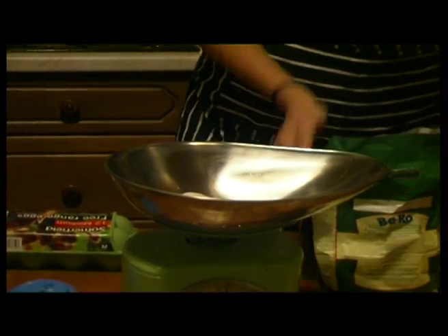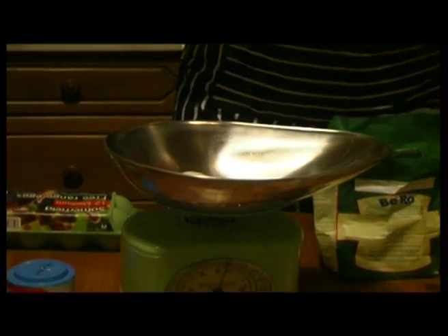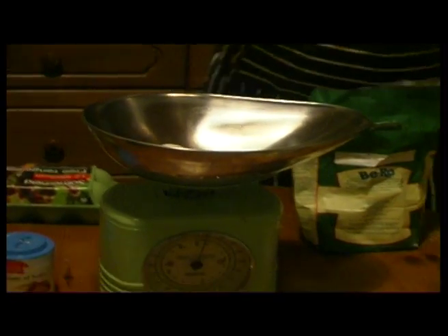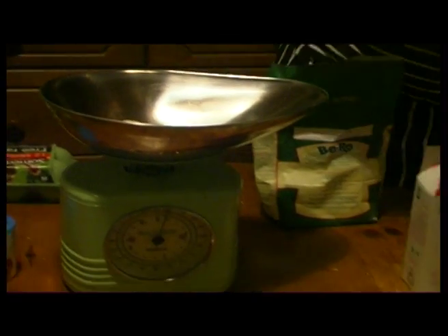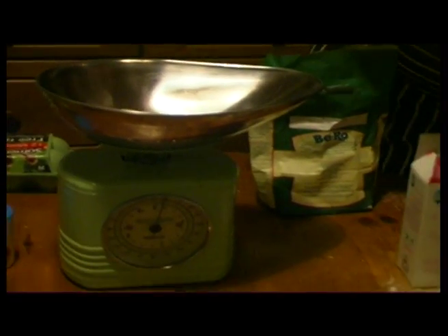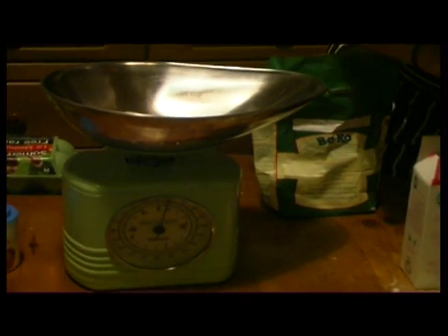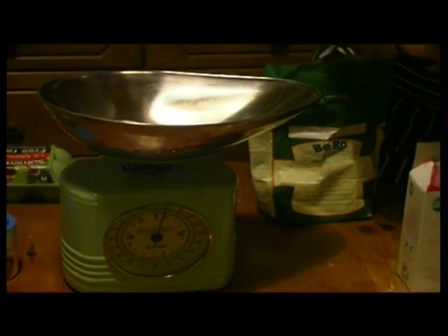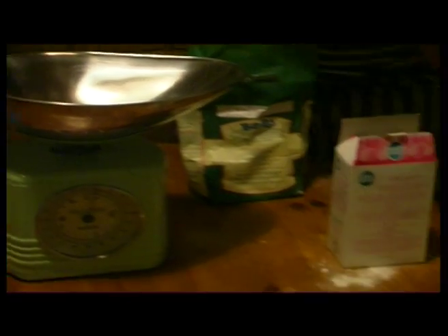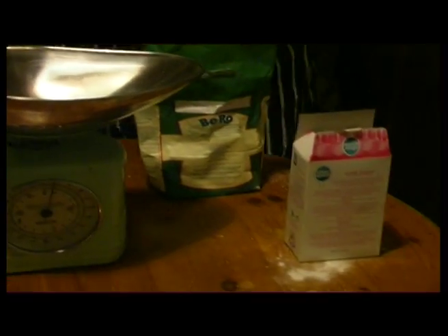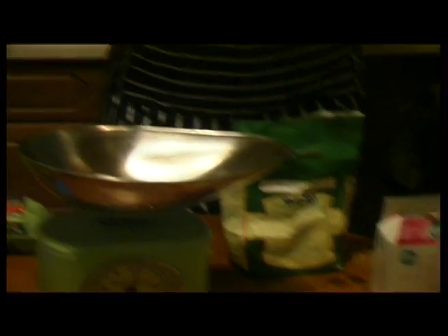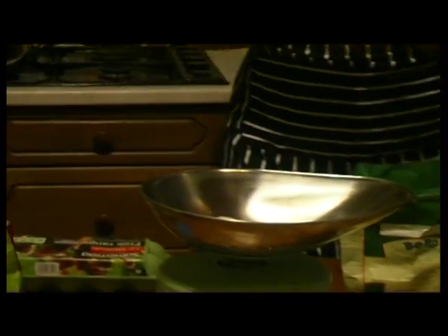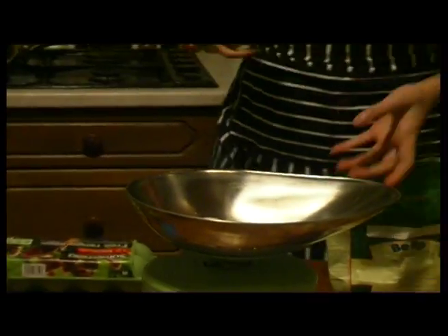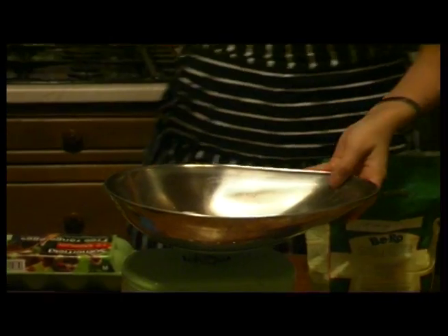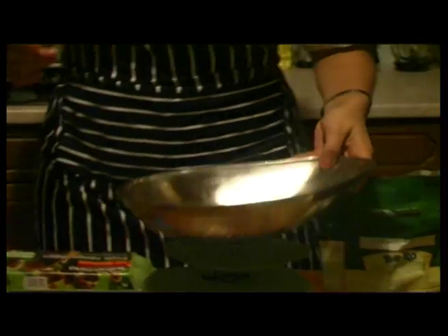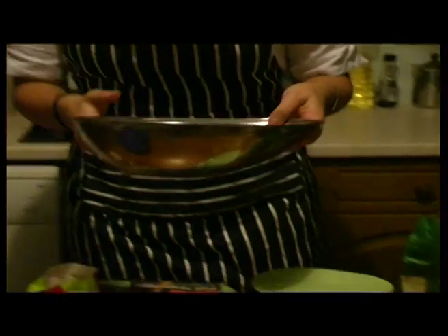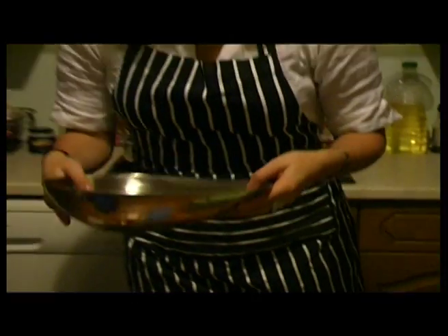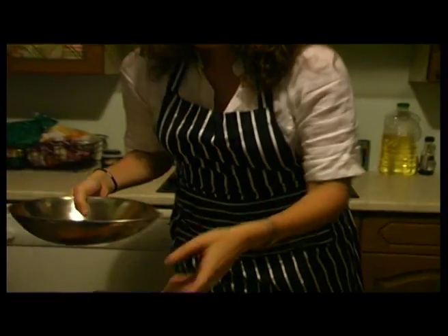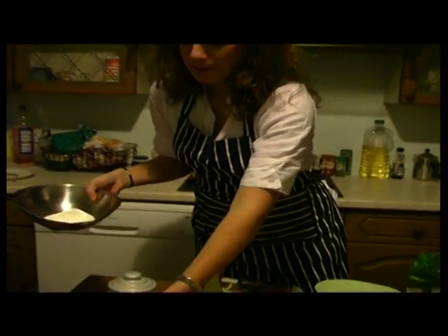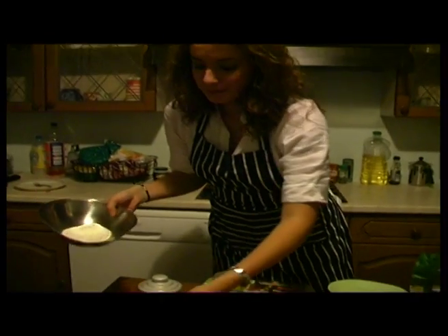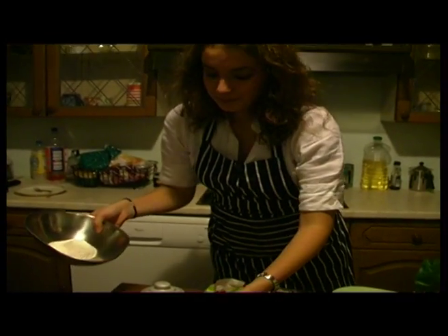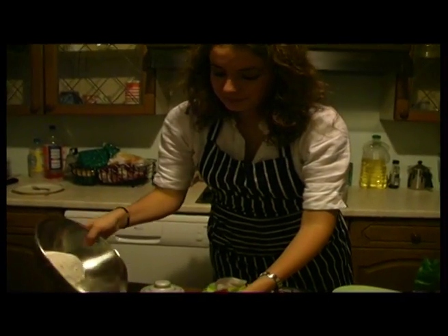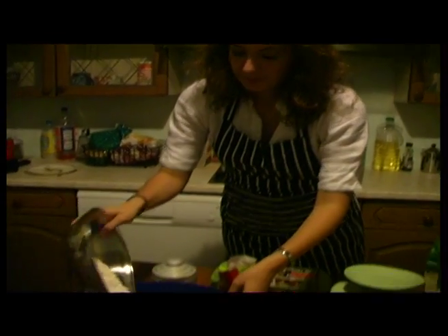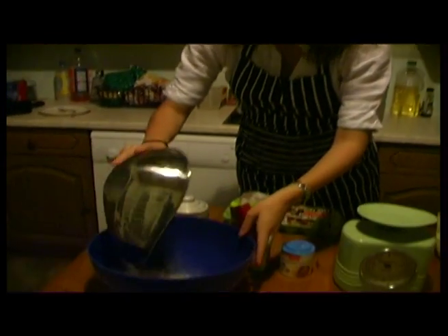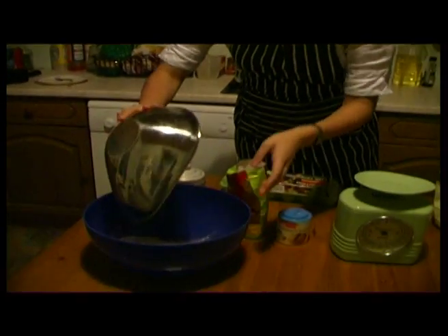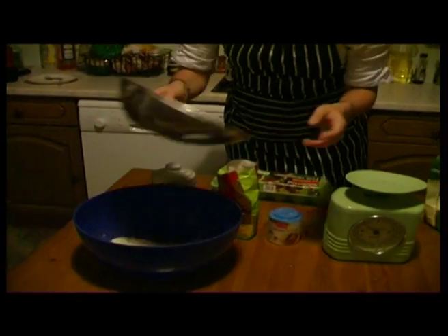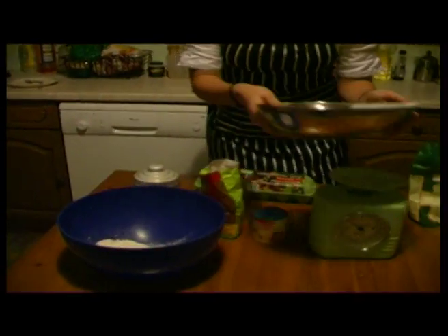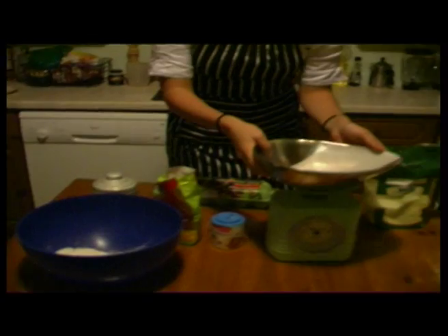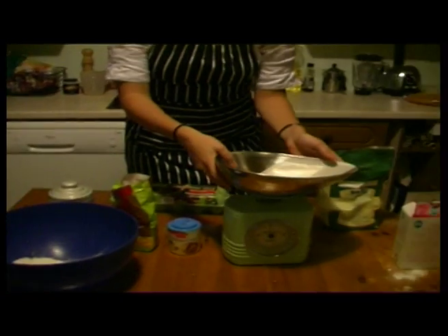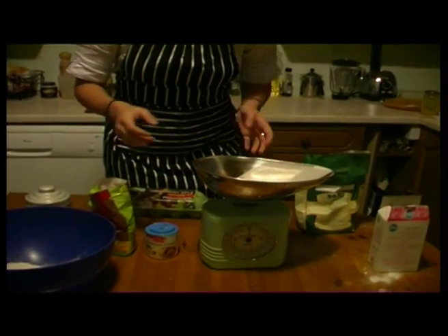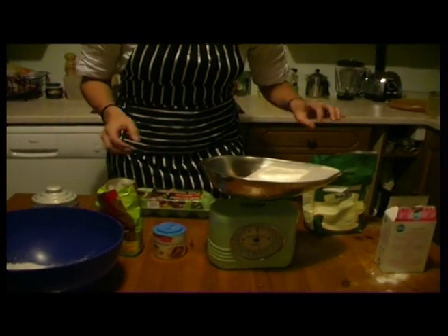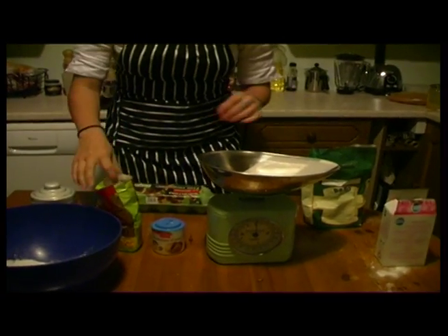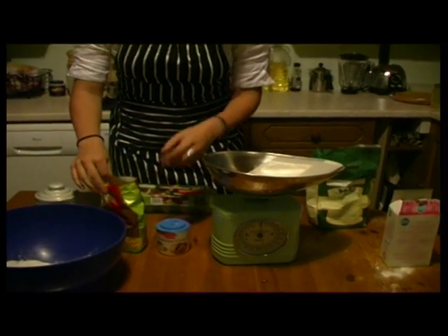And yep, that's perfect. Pour the flour into the bowl and then measure out your sugar.